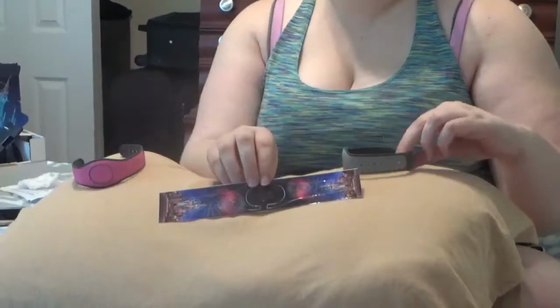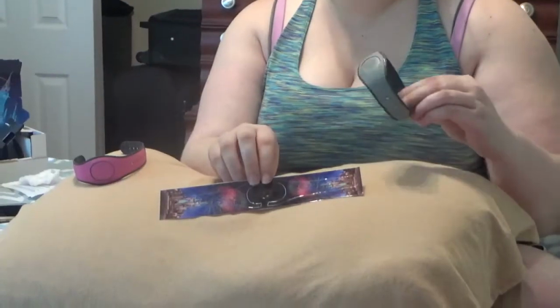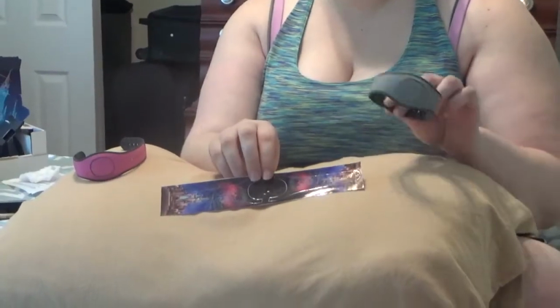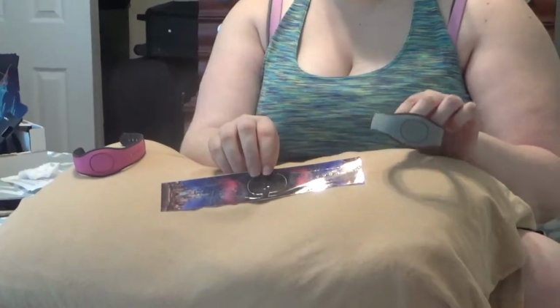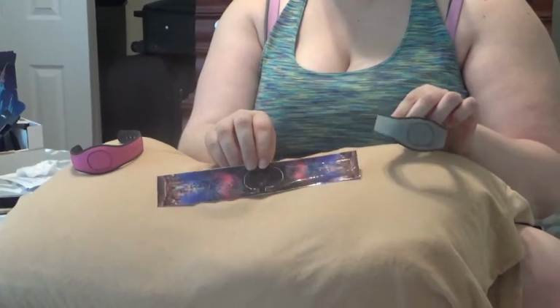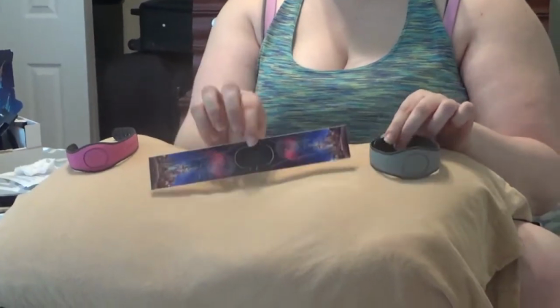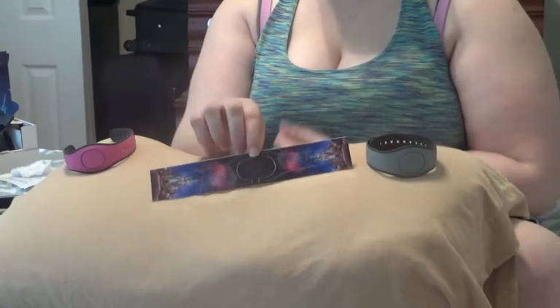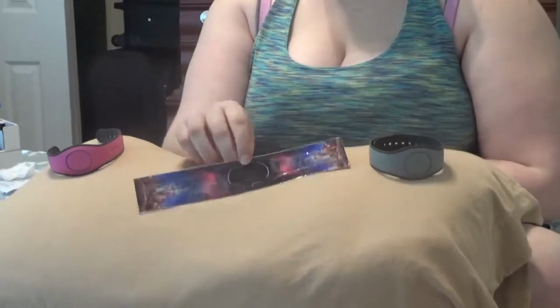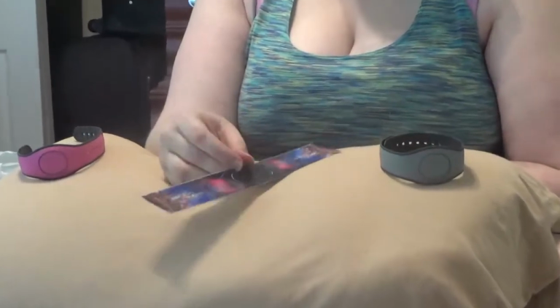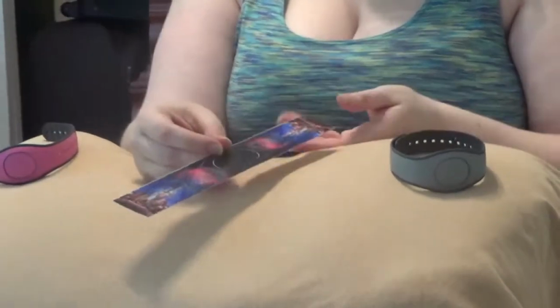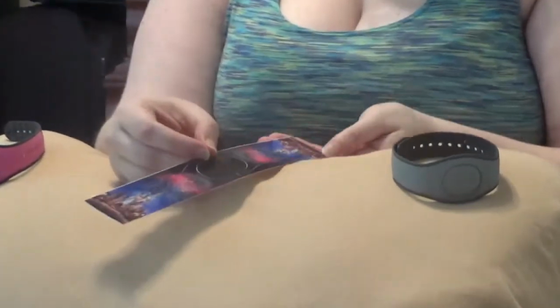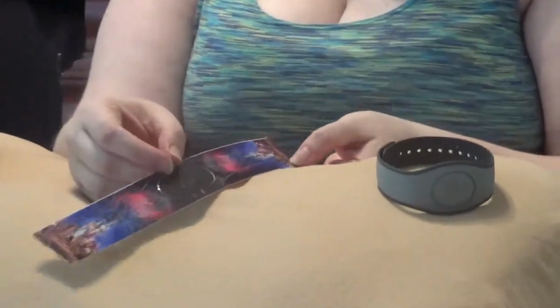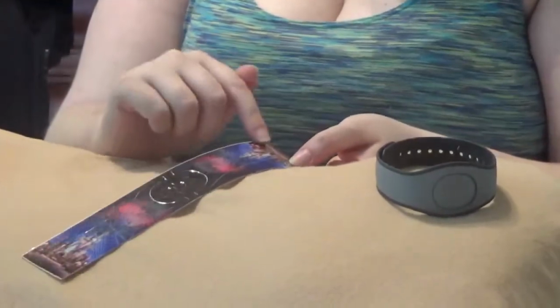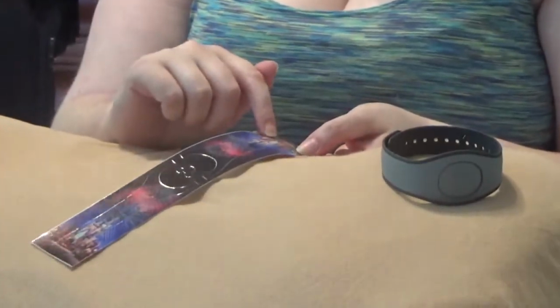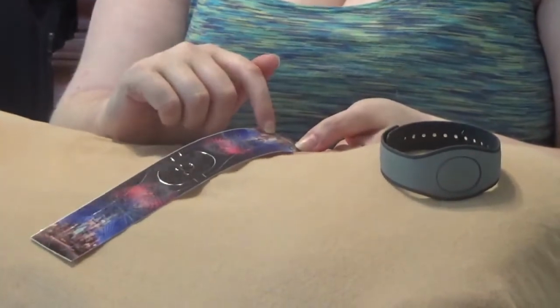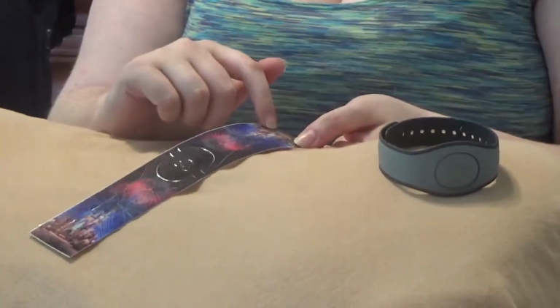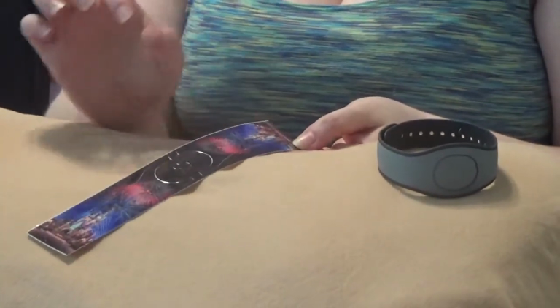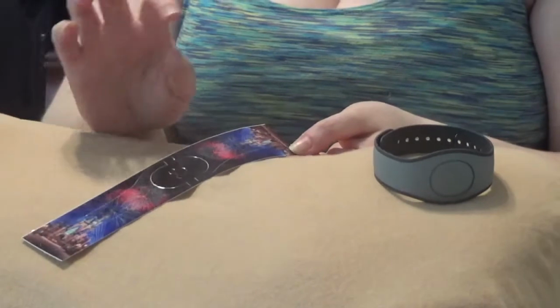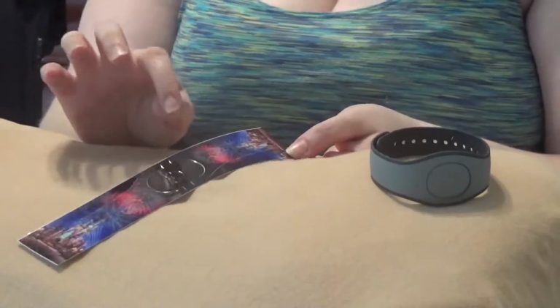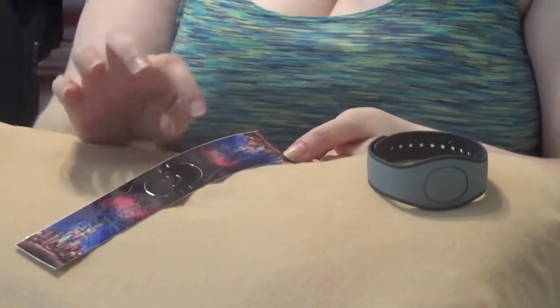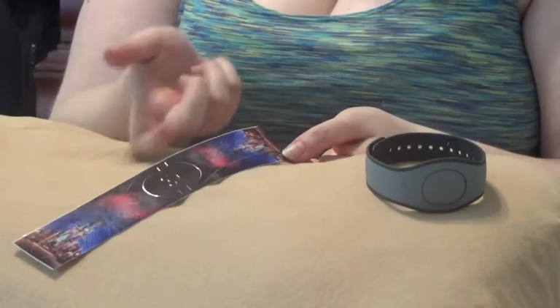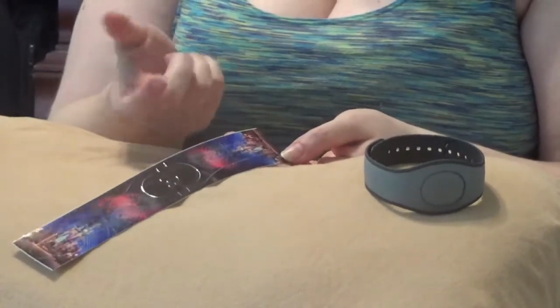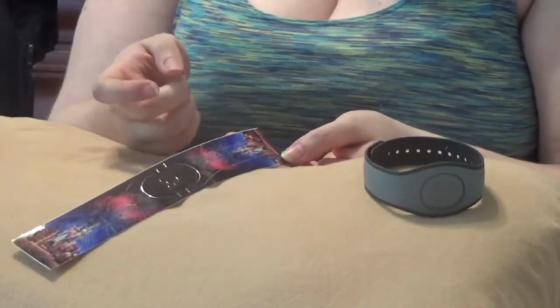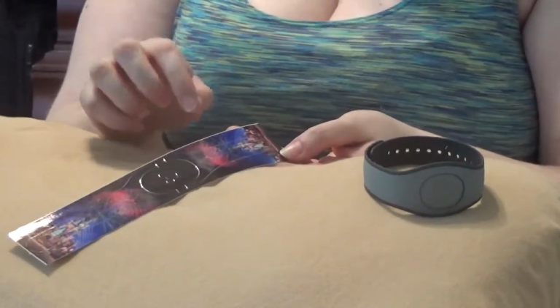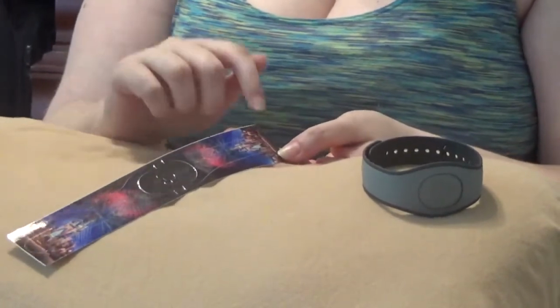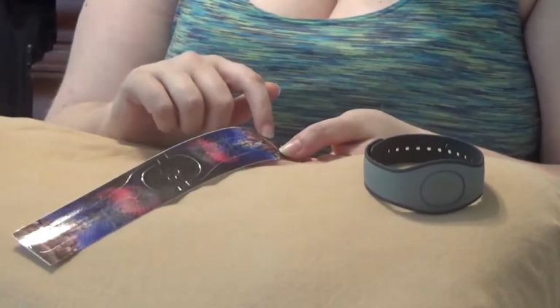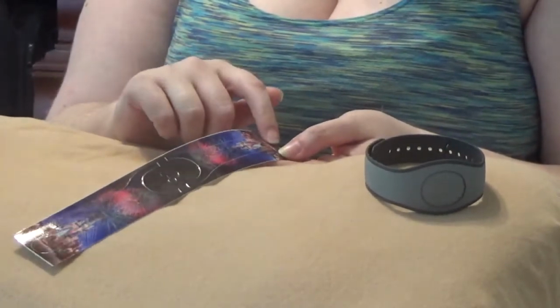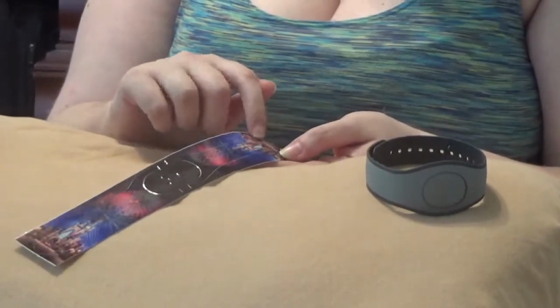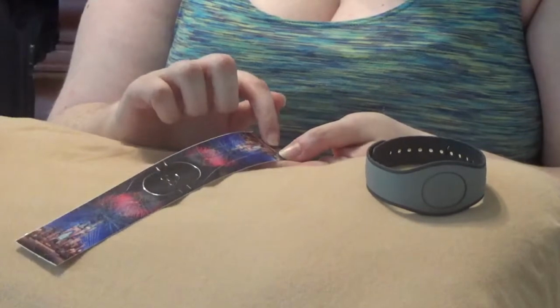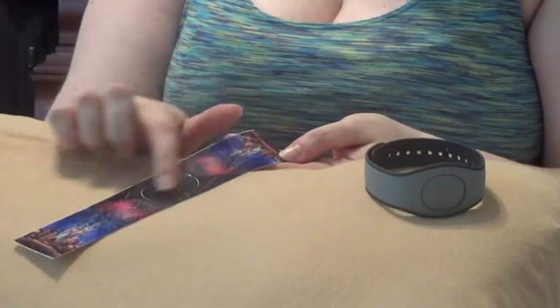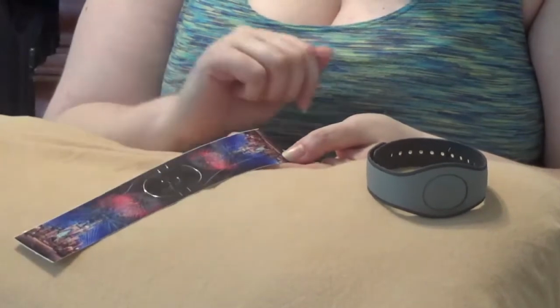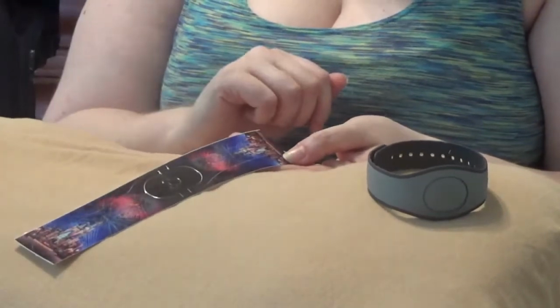Now that the band is dry and ready to go, we have our decal. You just want to make sure that when you pull it off, you don't touch the adhesive side, and that you start generally from the bottom going upwards.